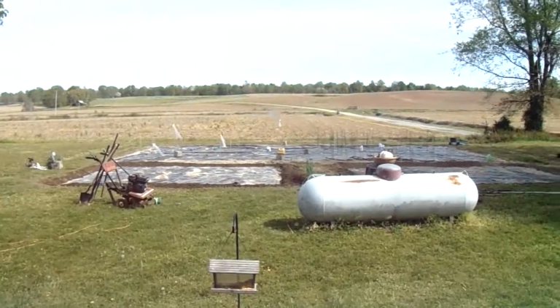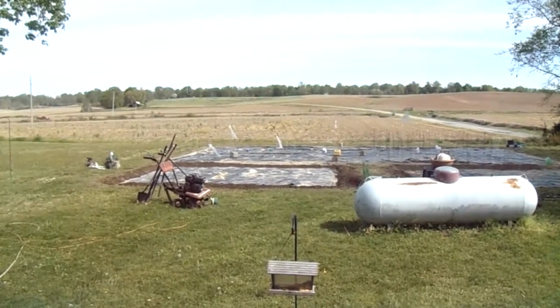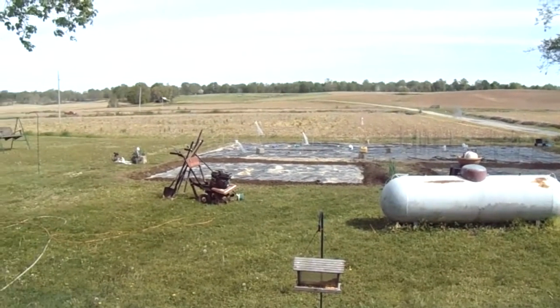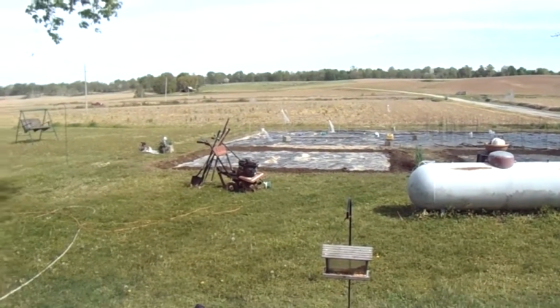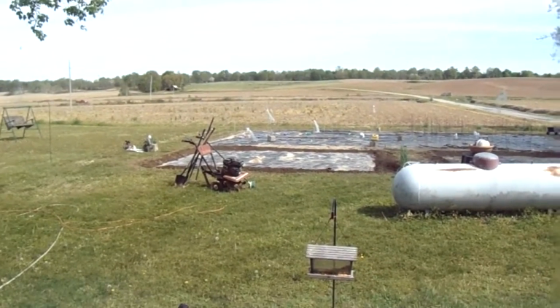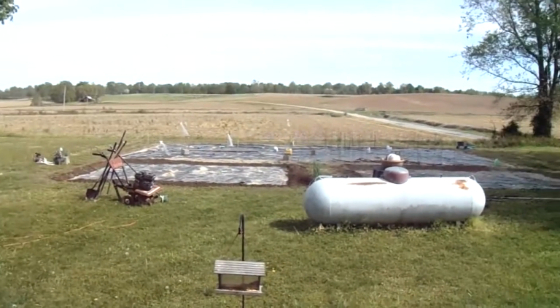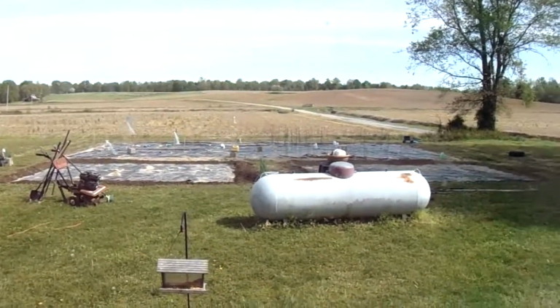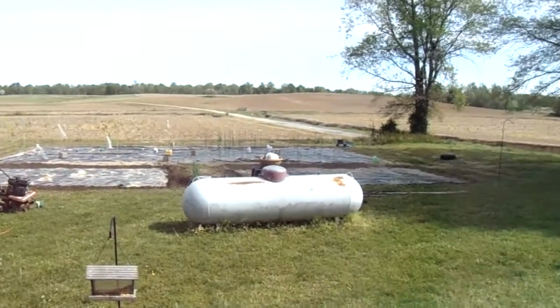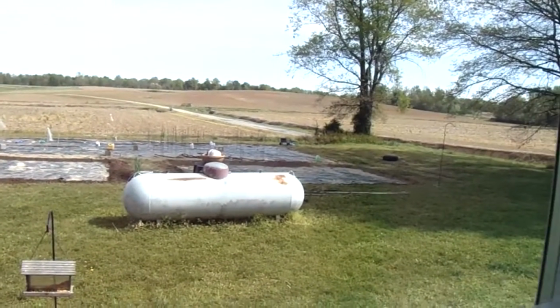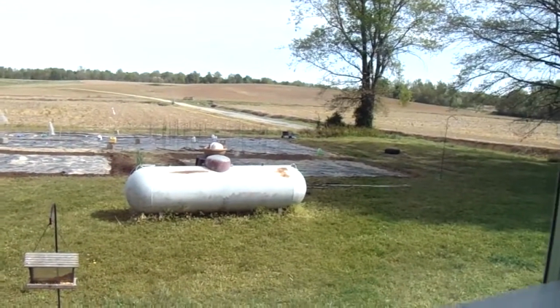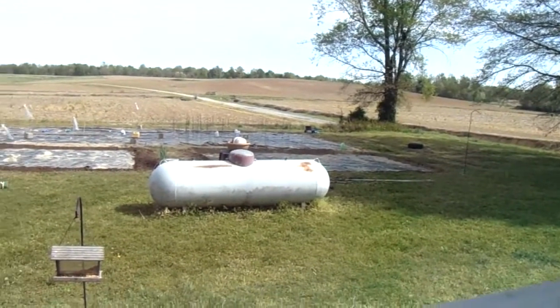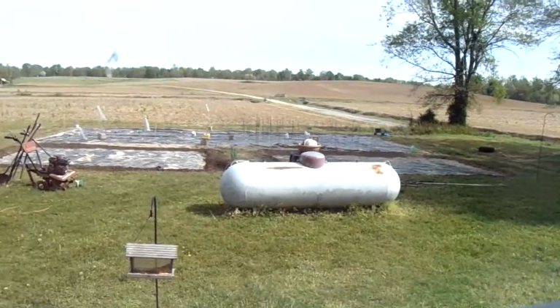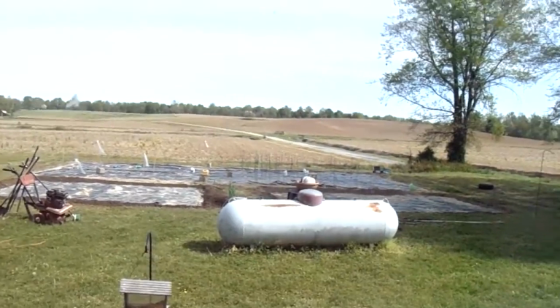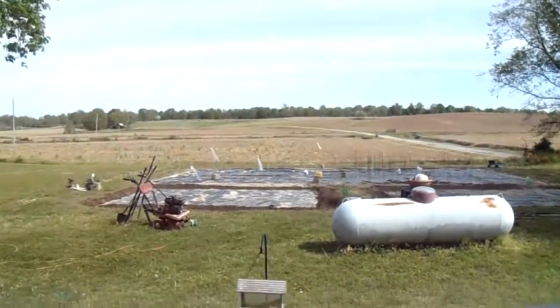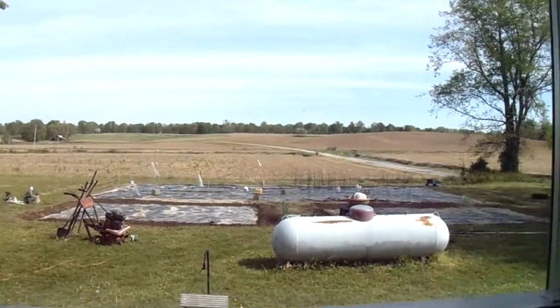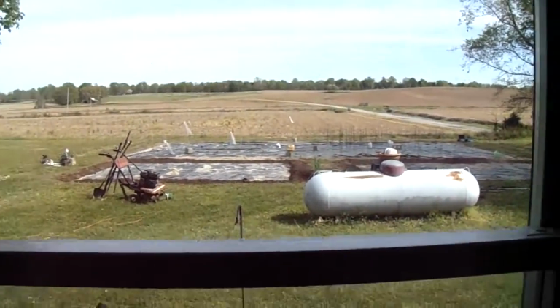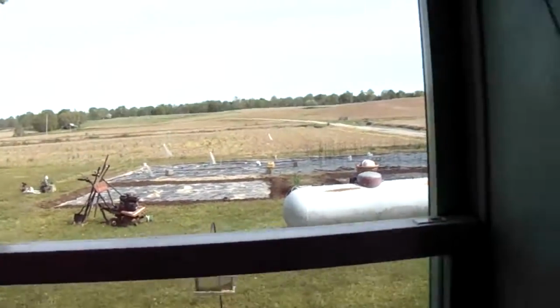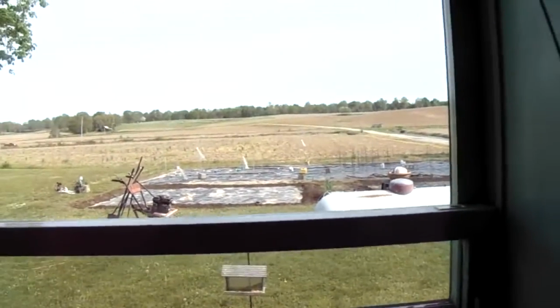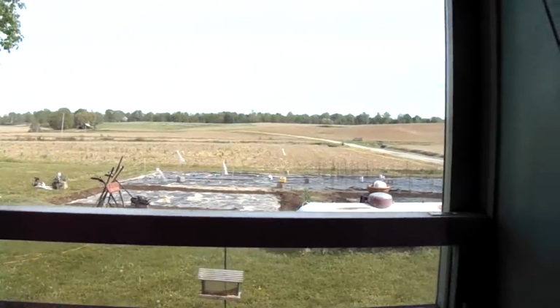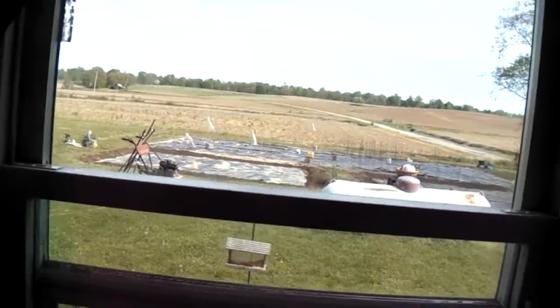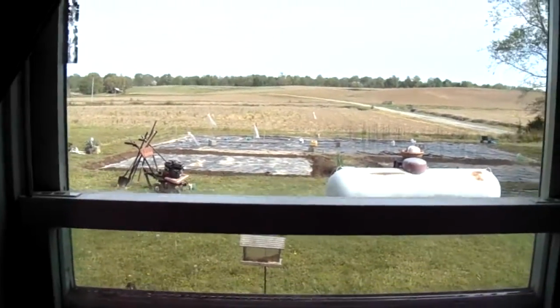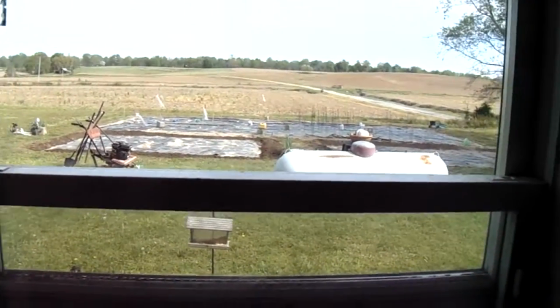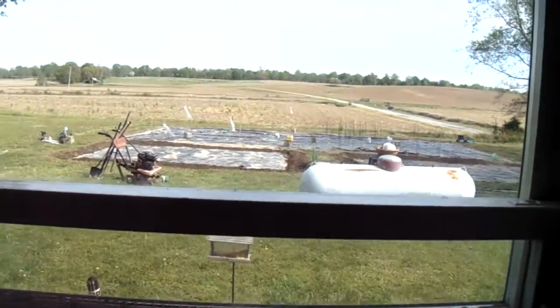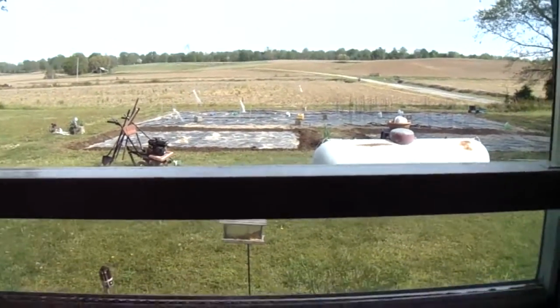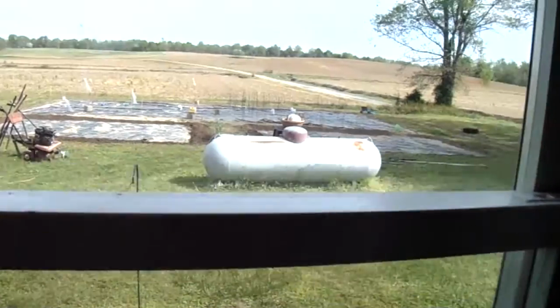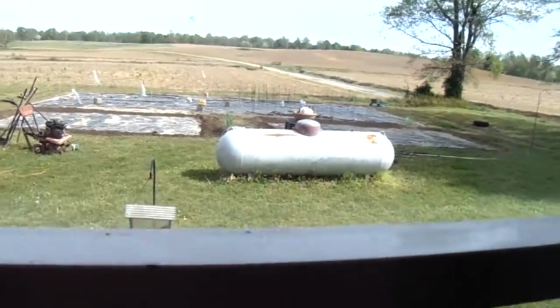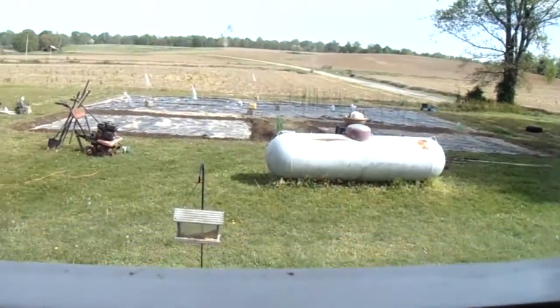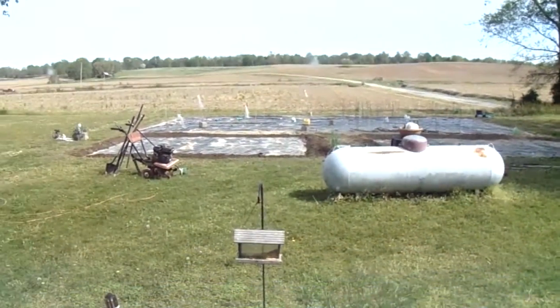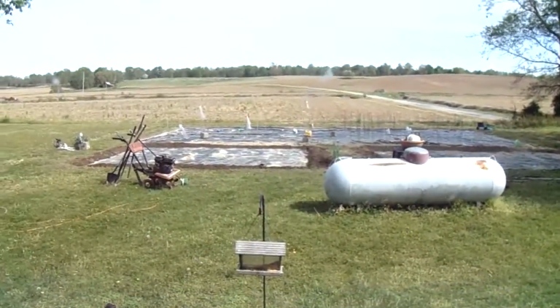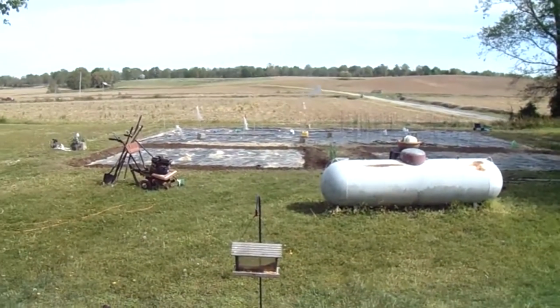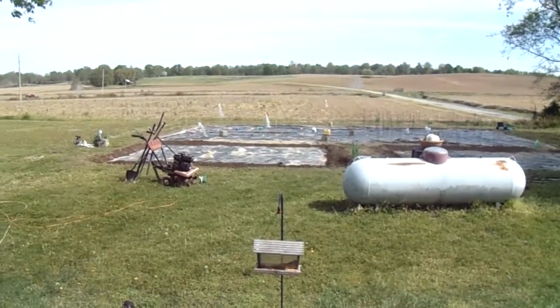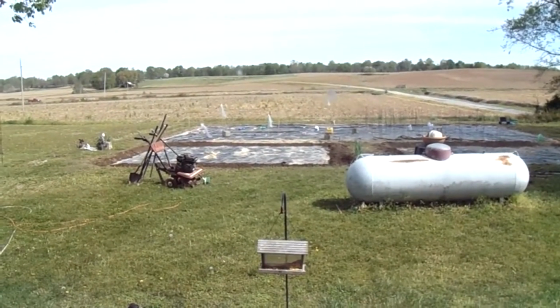From my window I can look out there and see the garden as it's coming up. It's 10:05, 10:06 actually, but close enough.